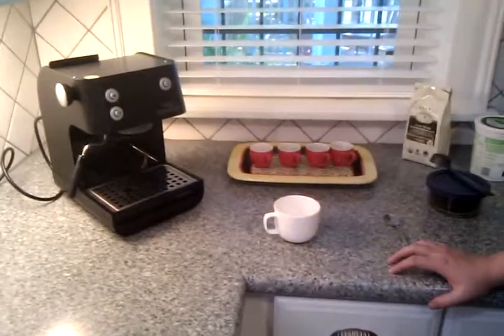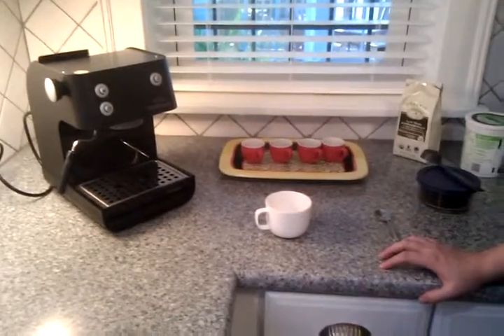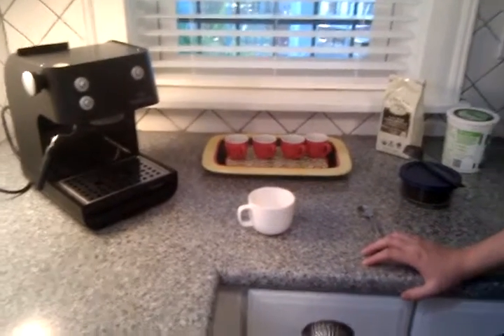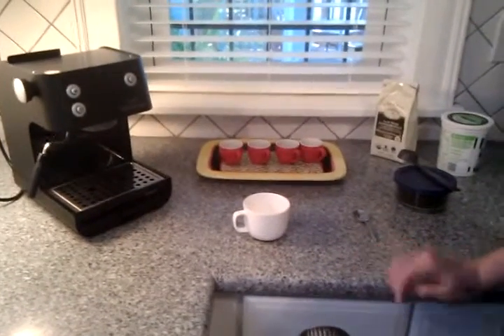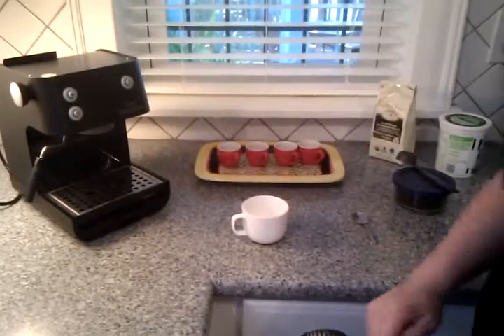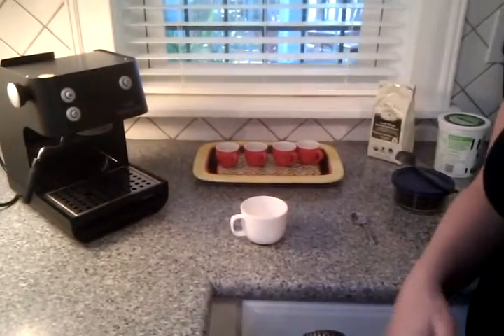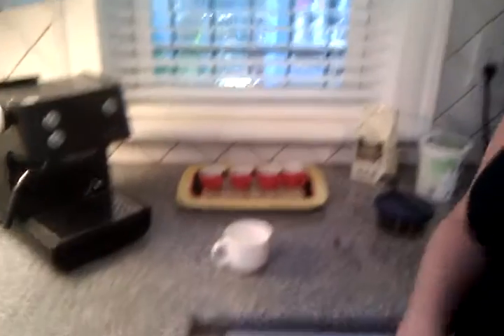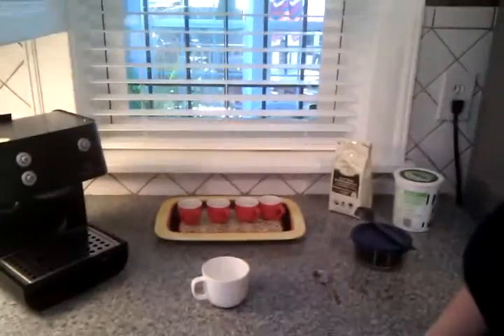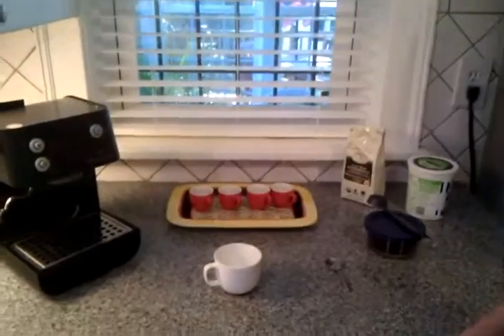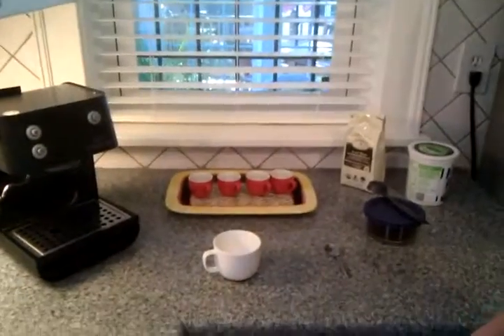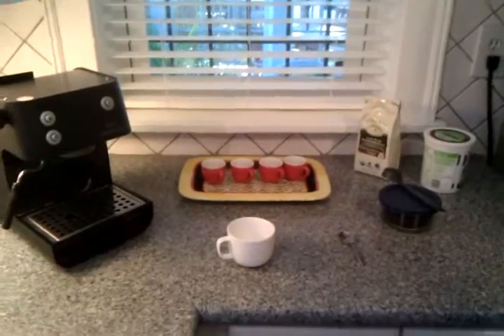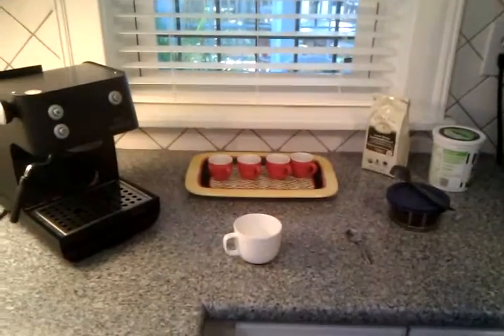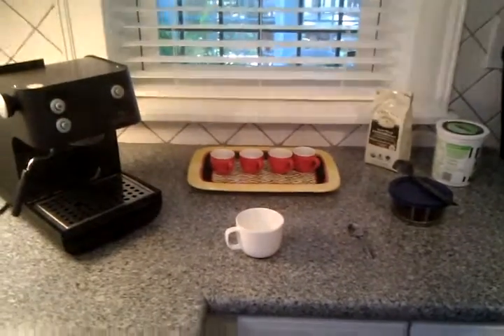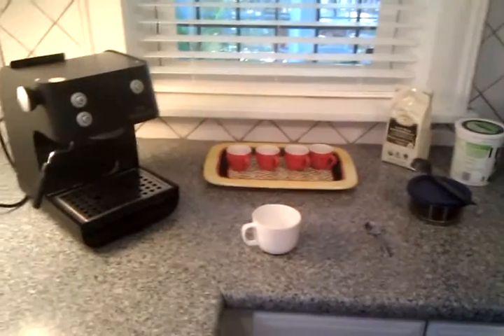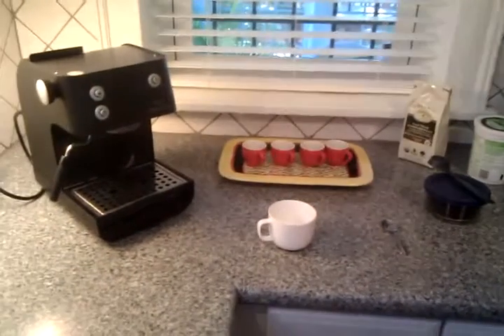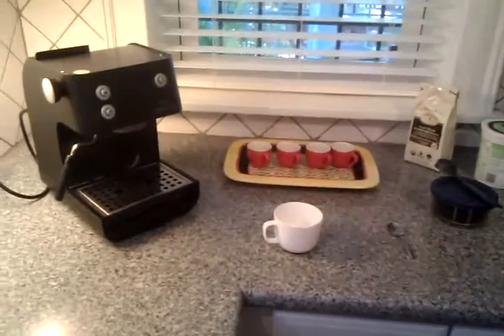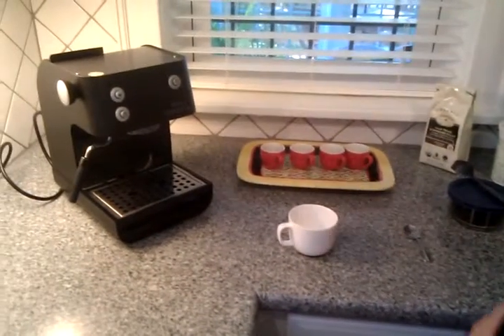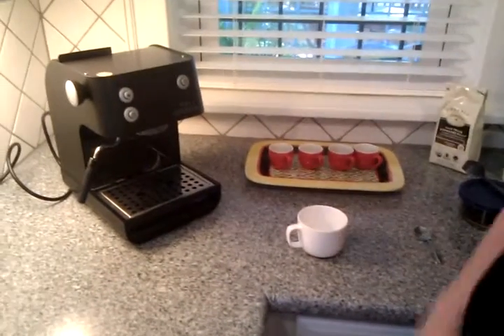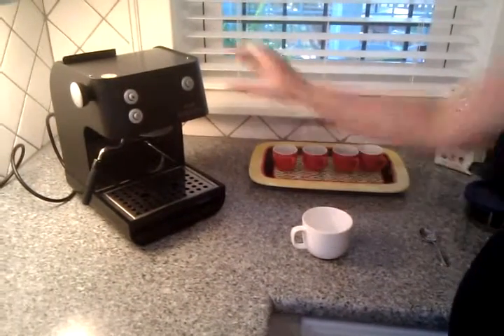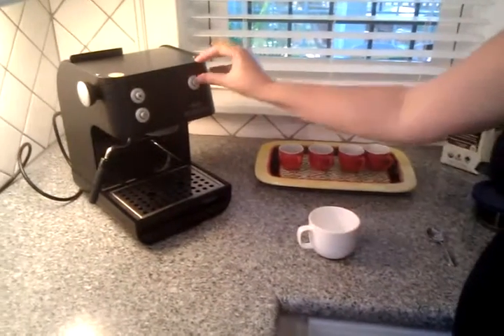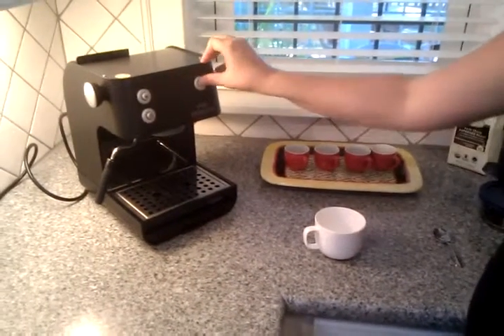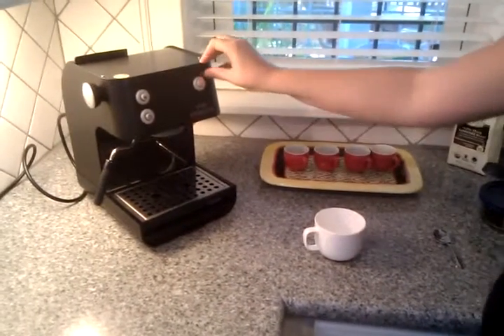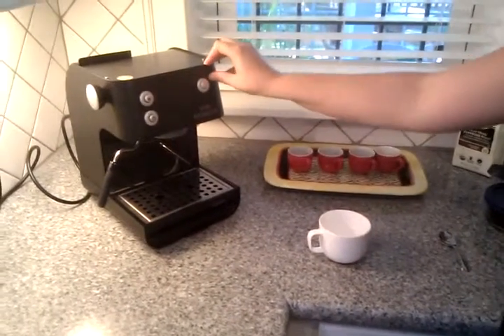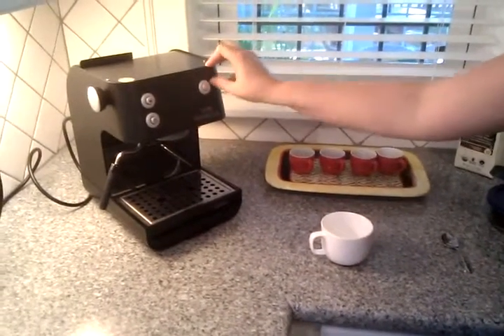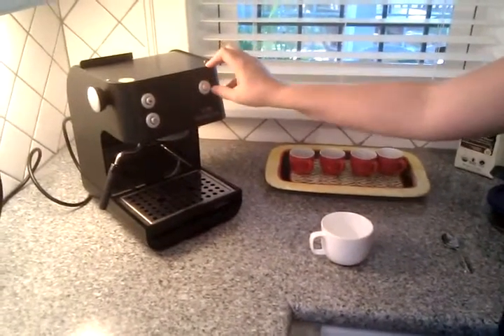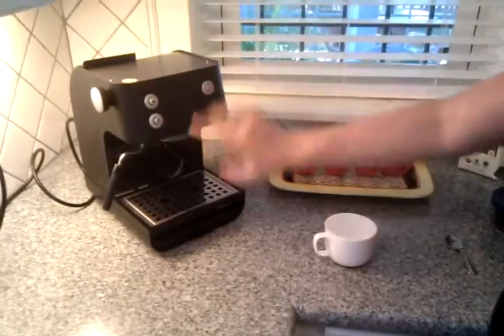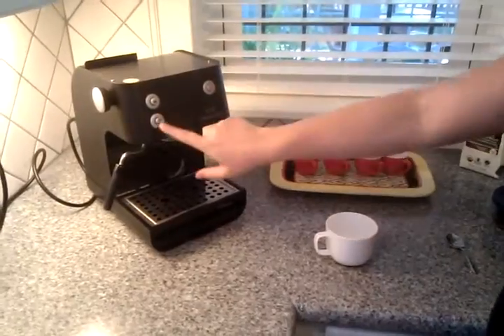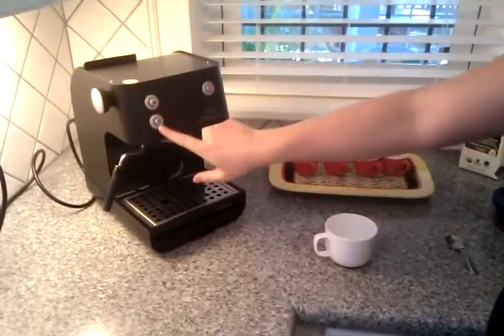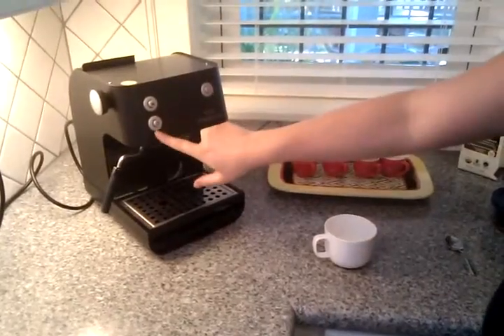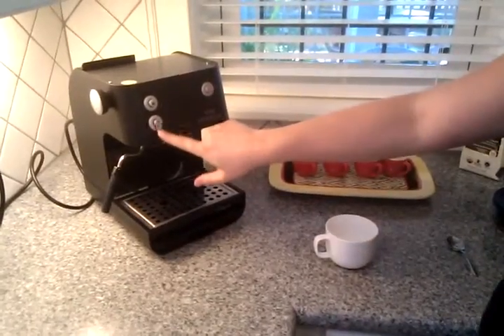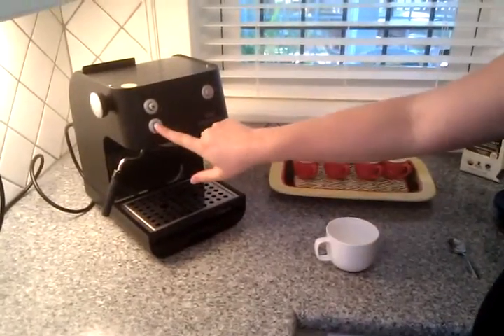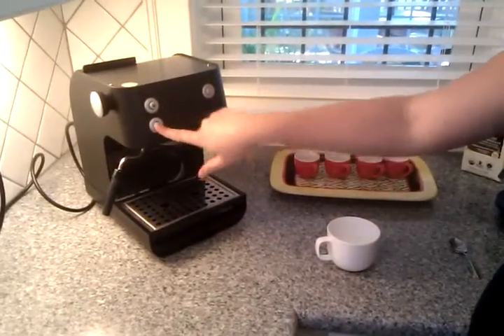All right, we're going to do a how-to-make-a-cappuccino video this morning with our Saint Olivia Vanessa. The first thing we're going to do is turn on the machine, hit the power button, and hit the steam button because we're going to make a cappuccino.